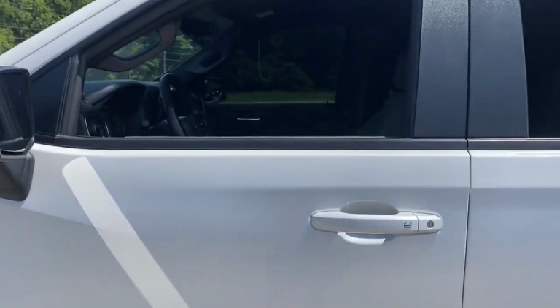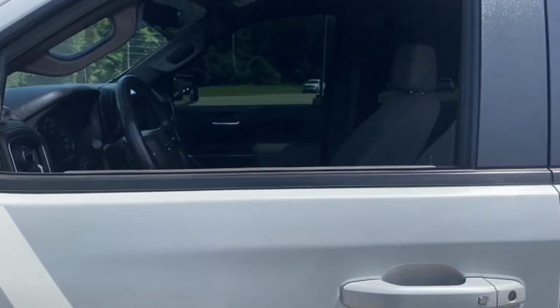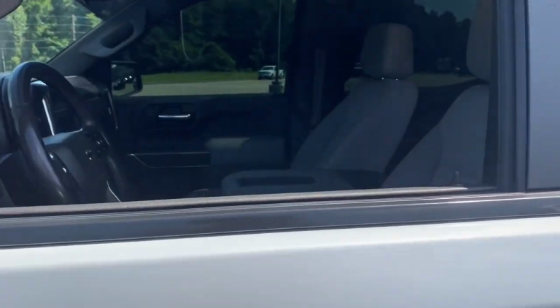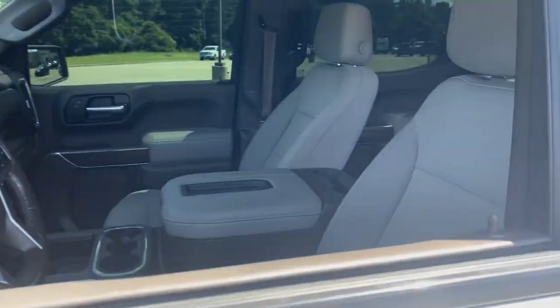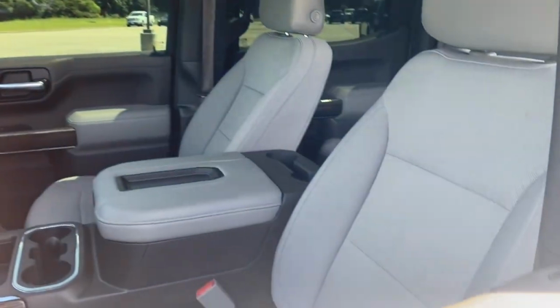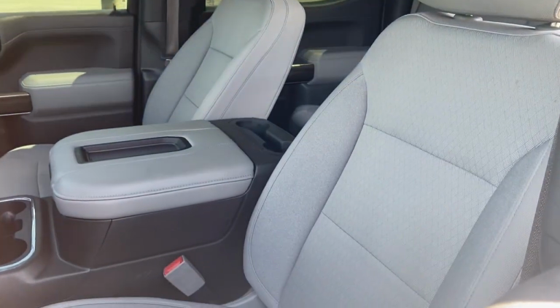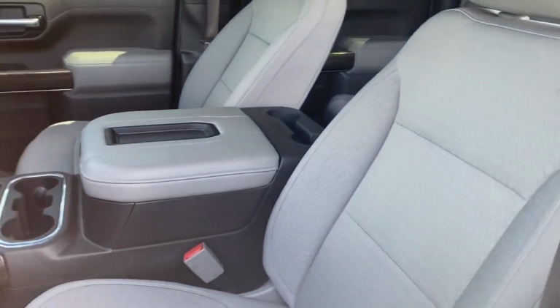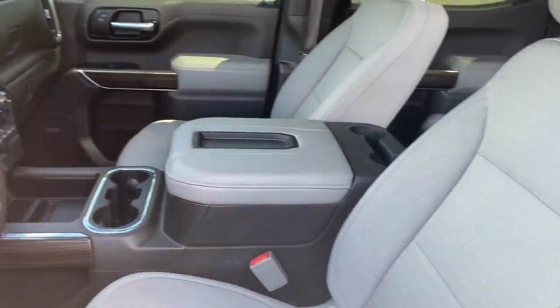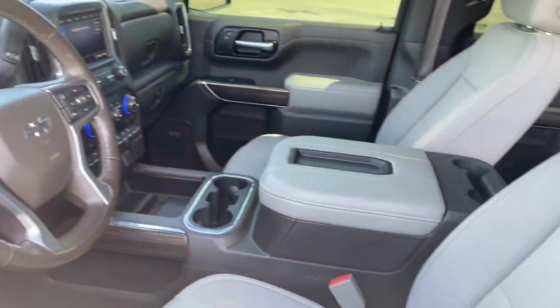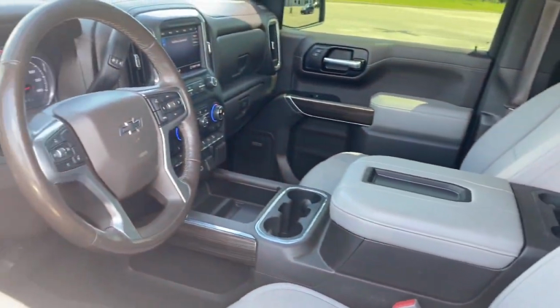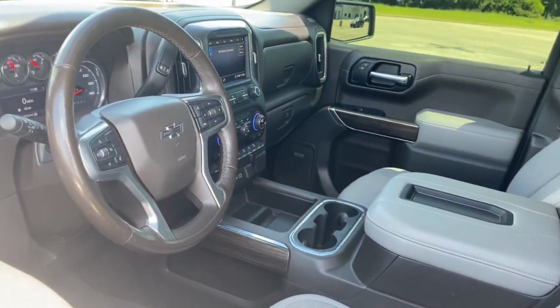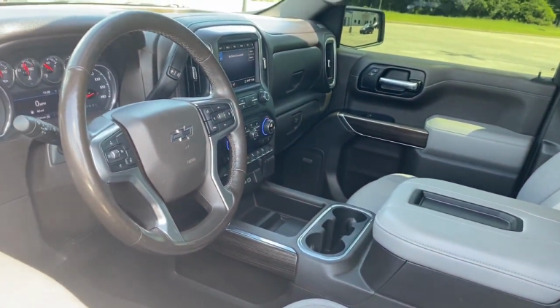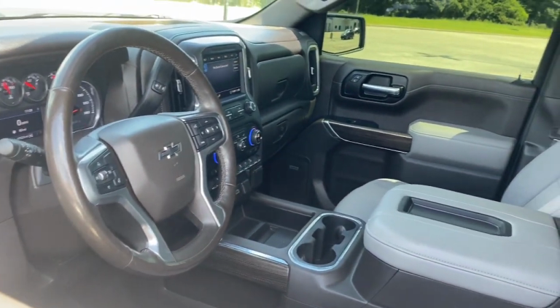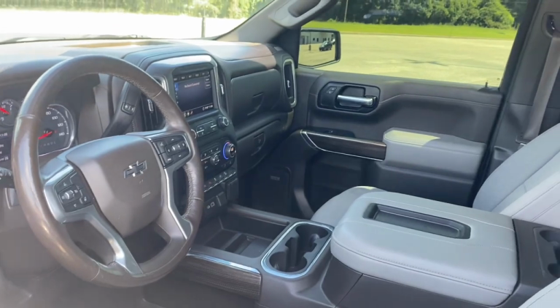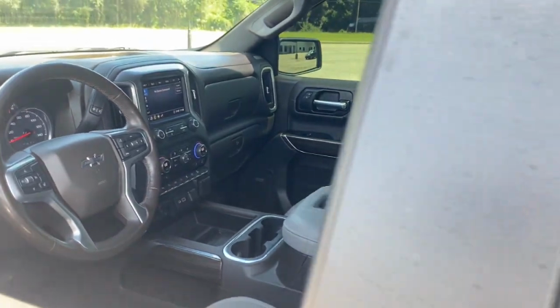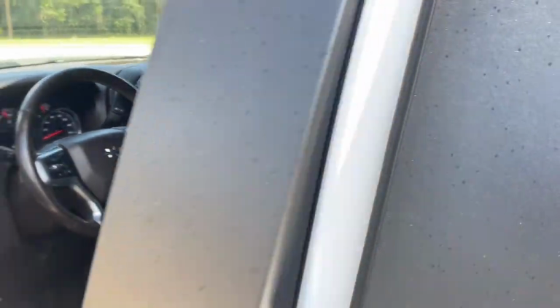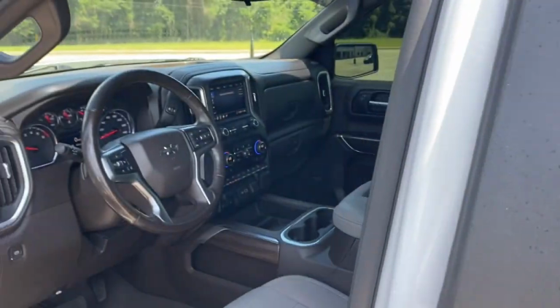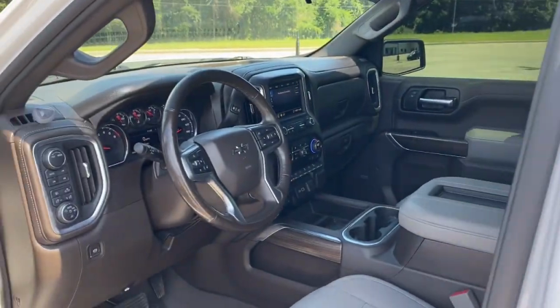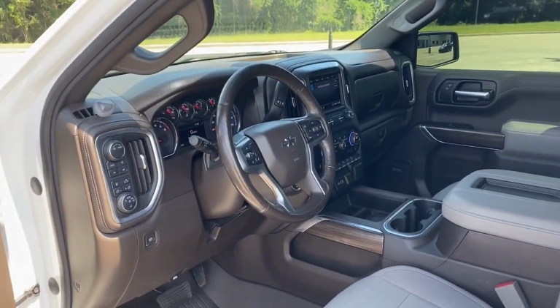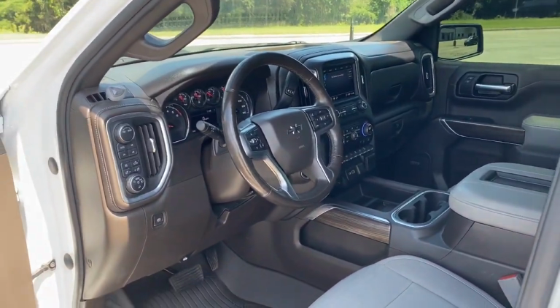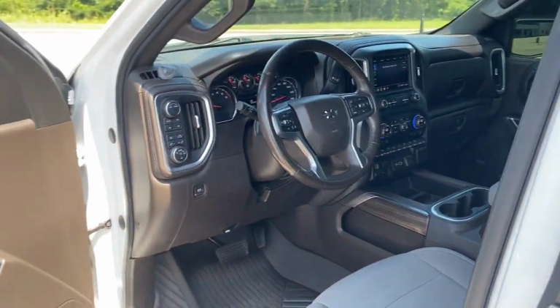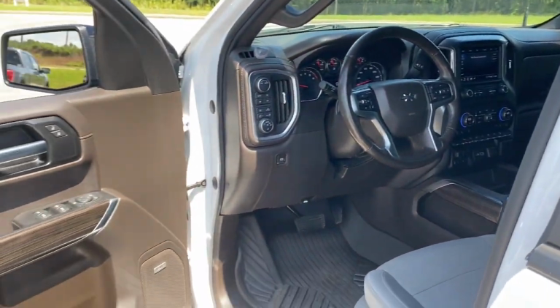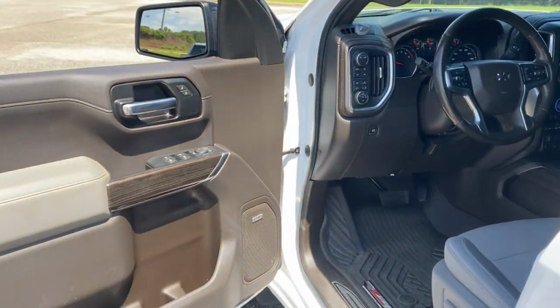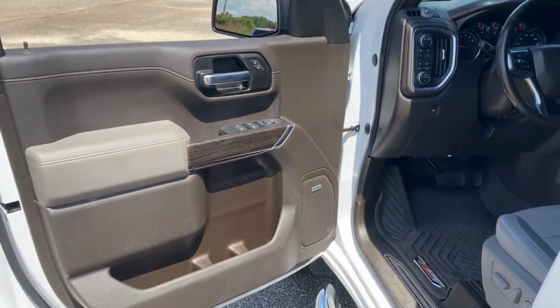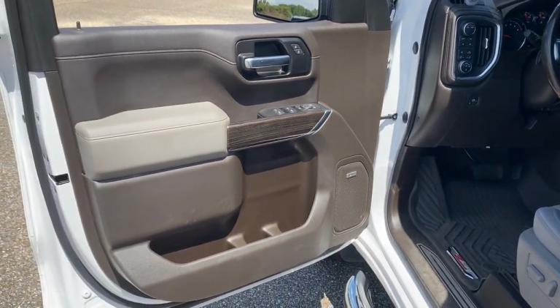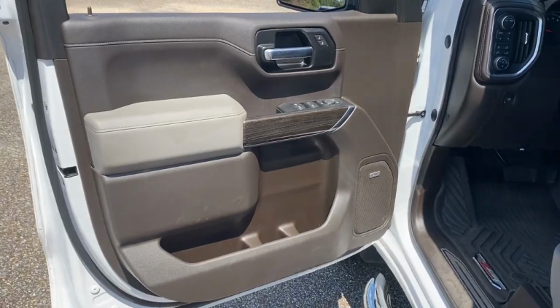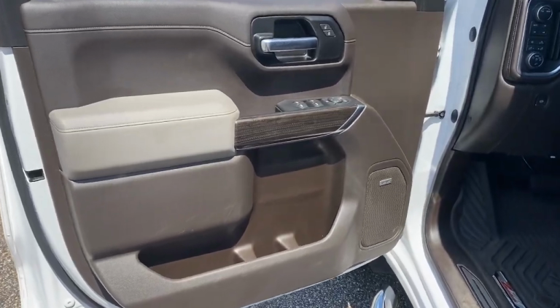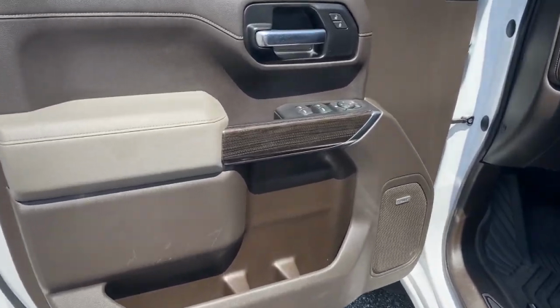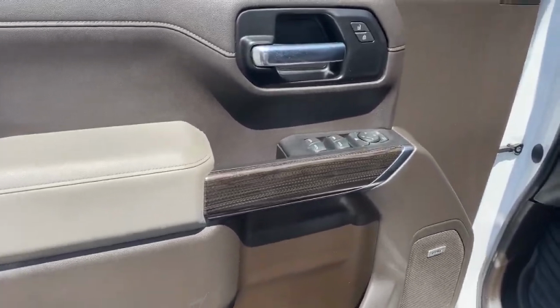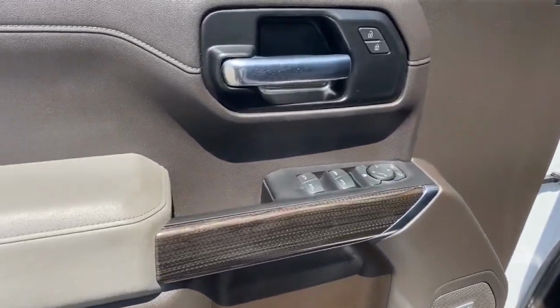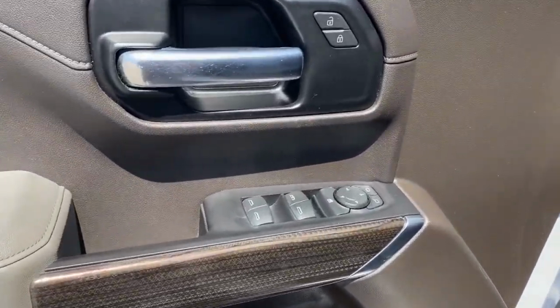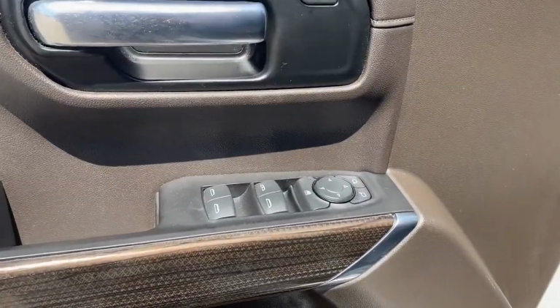Heated steering wheel, Apple CarPlay and Android Auto, lane departure warning, keyless entry, heated driver's seat, fog lamps, heated mirrors, premium sound system, bed liner, remote engine start.